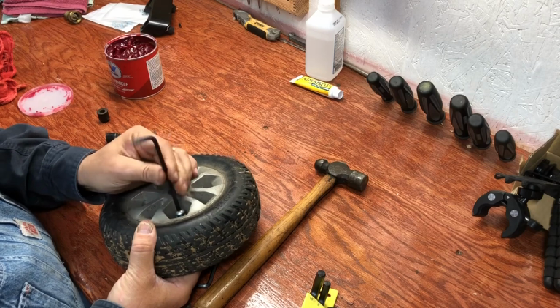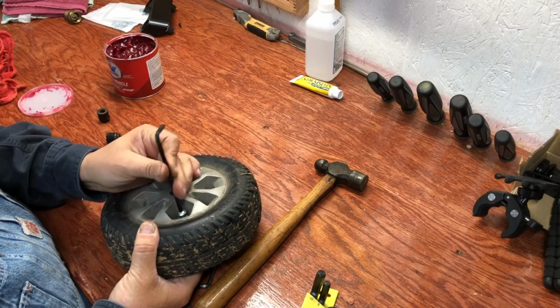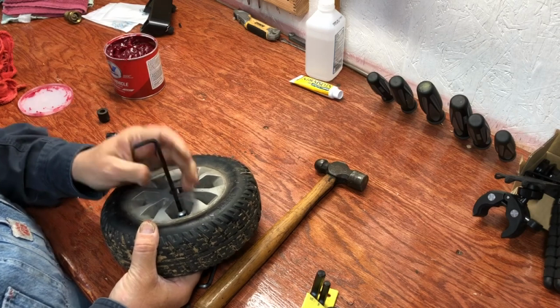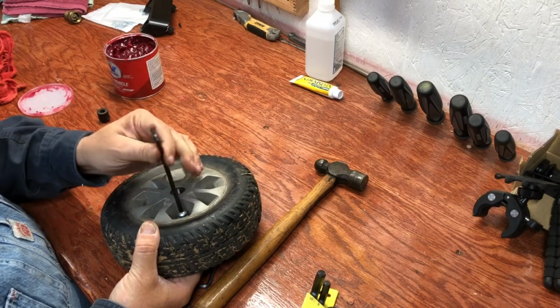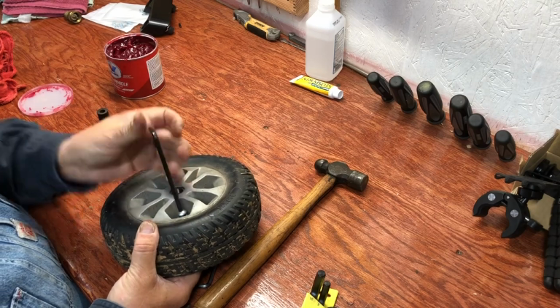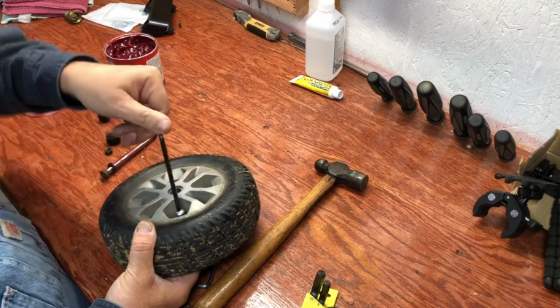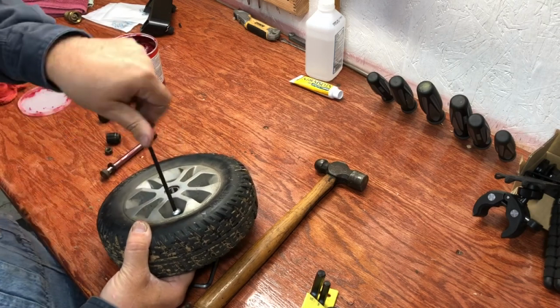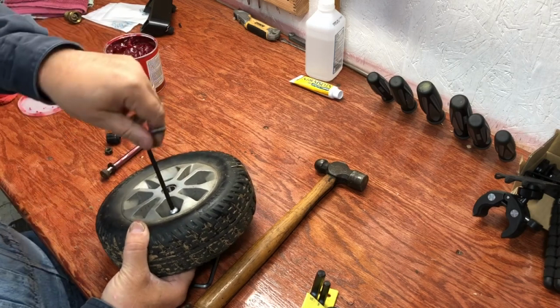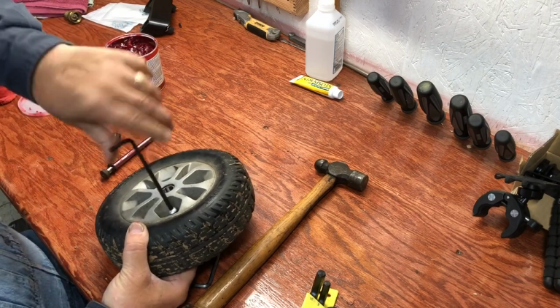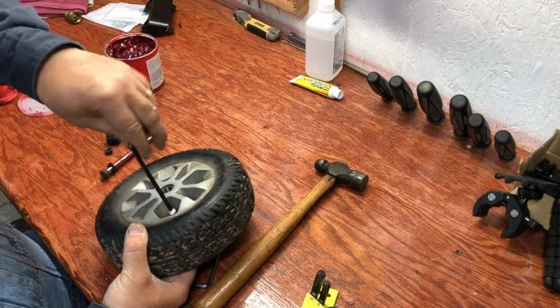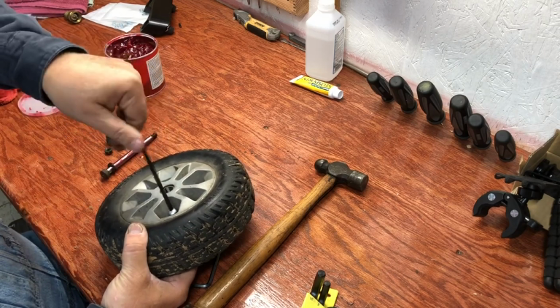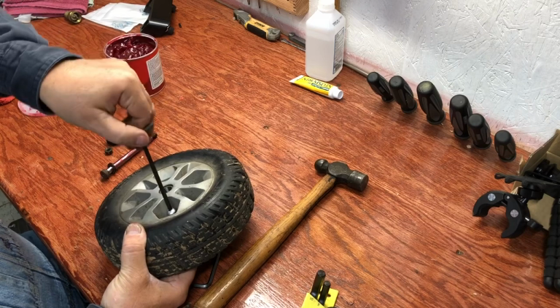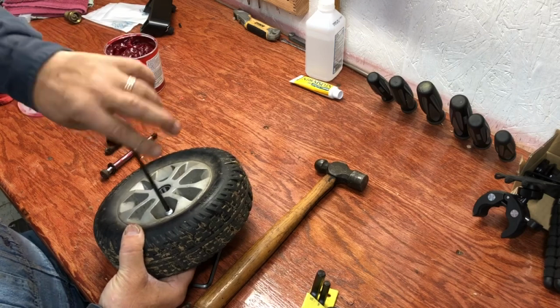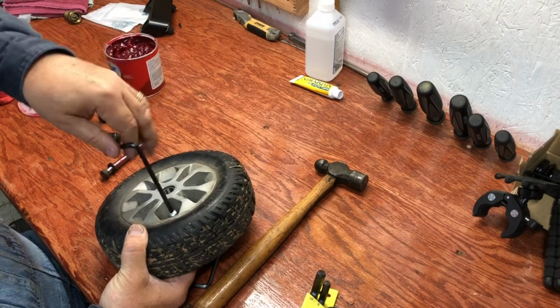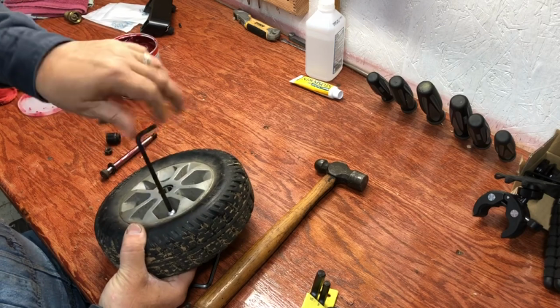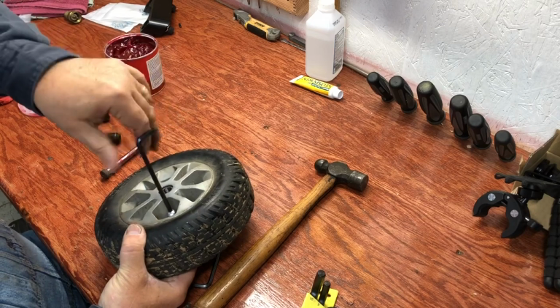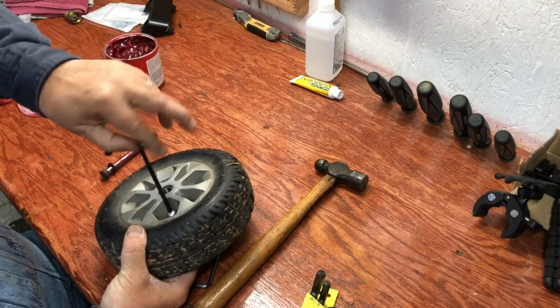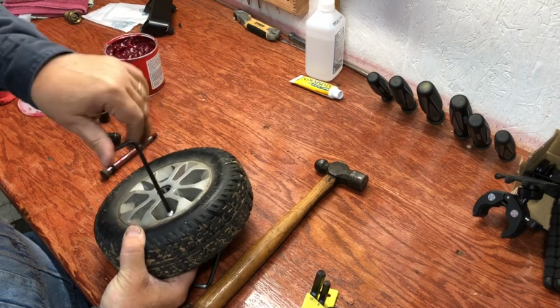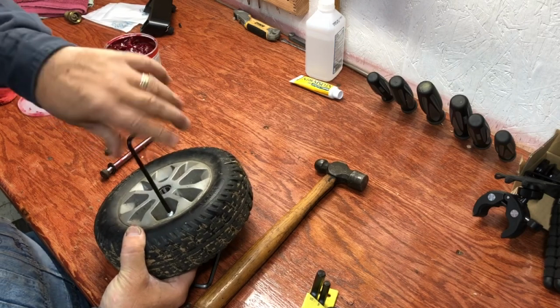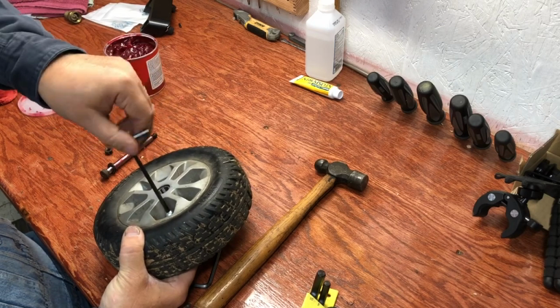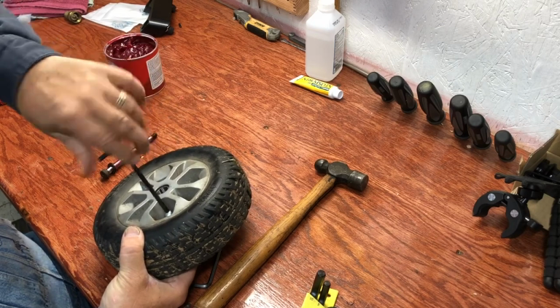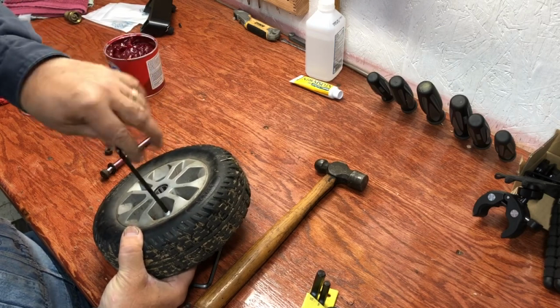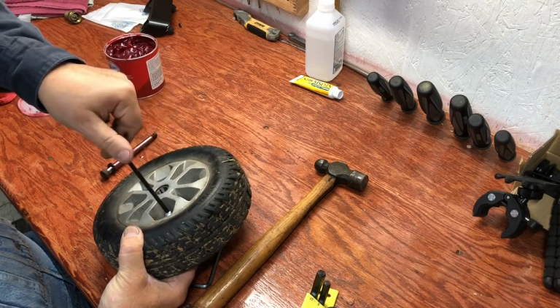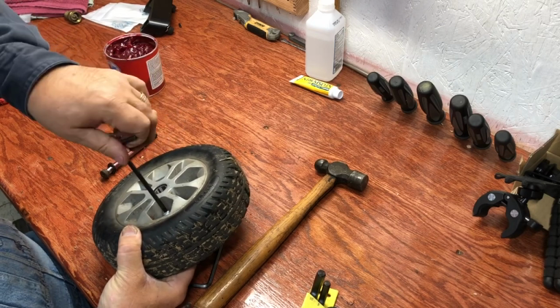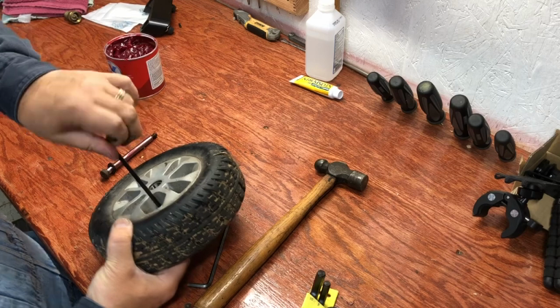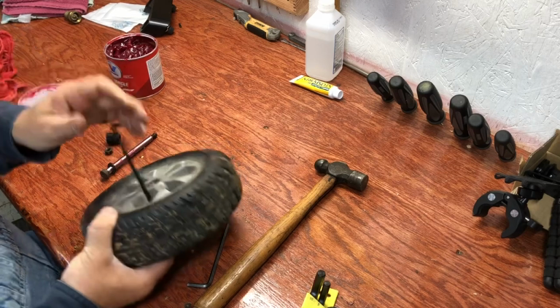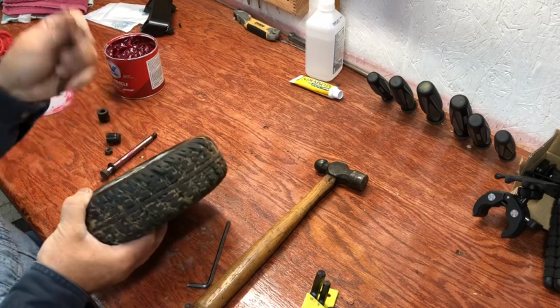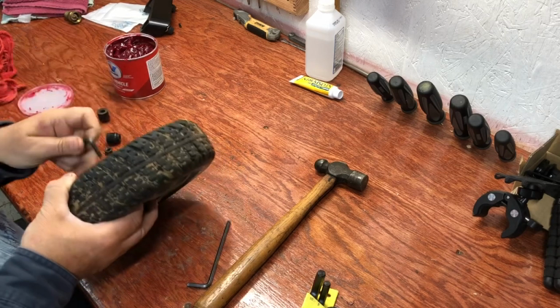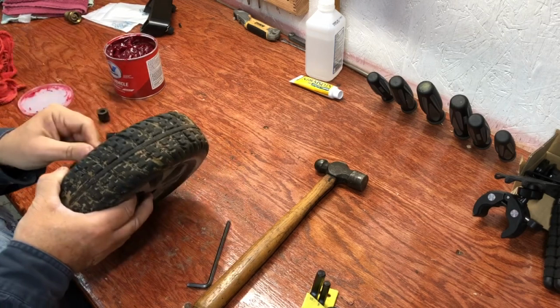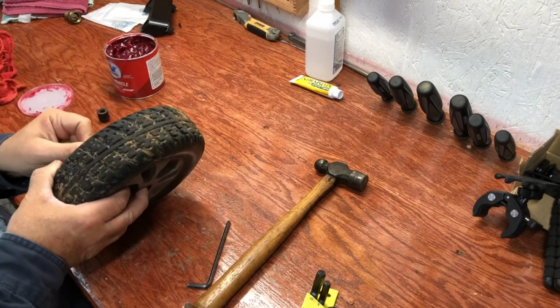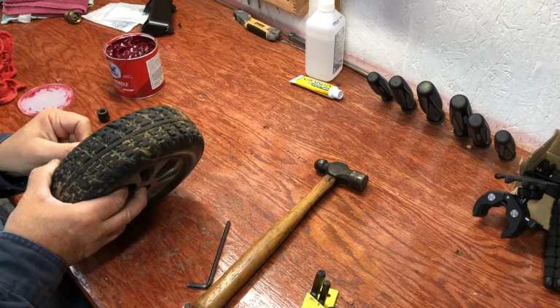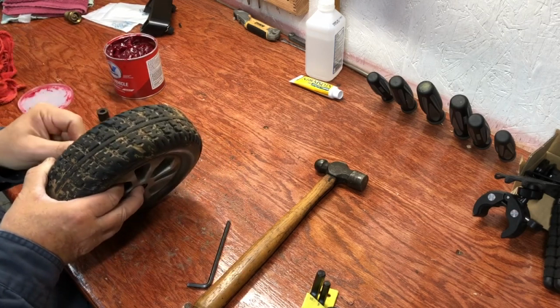The bearings are real easy to put in. You just line them back up and tap them in with a hammer. Now I've got them all in there and I'm going to crank them all down.